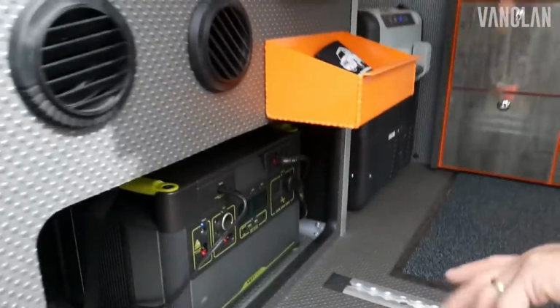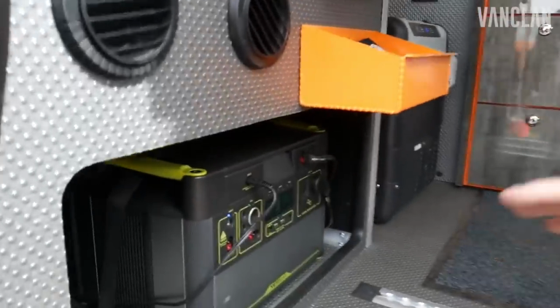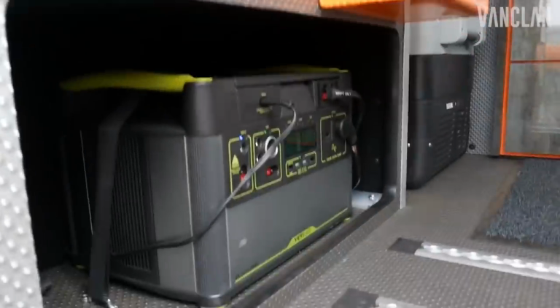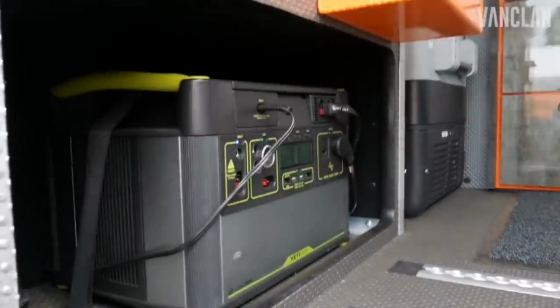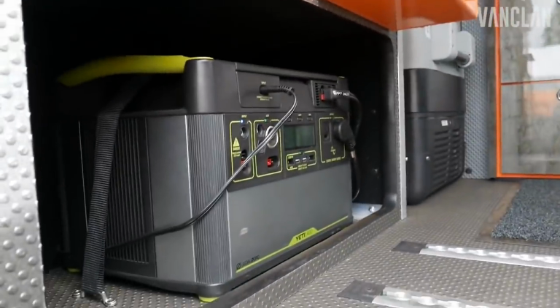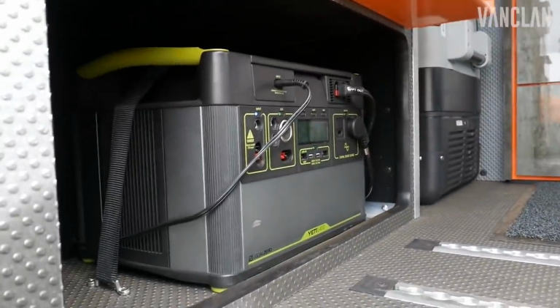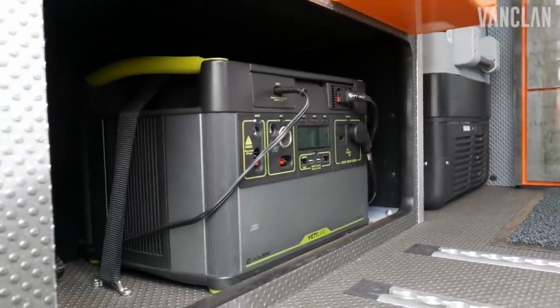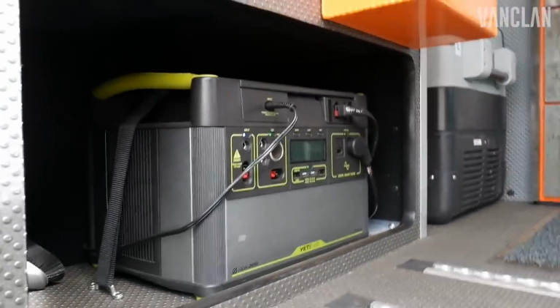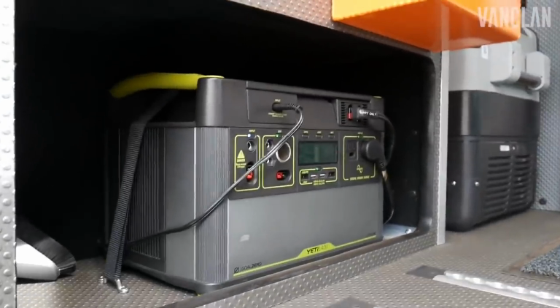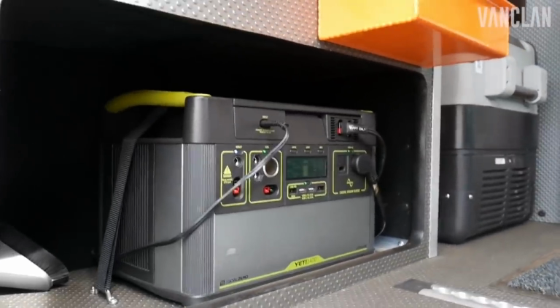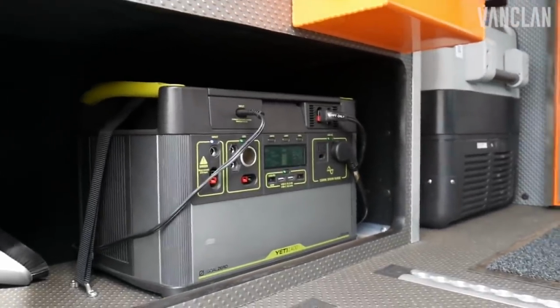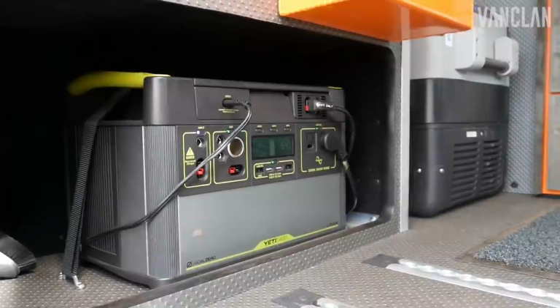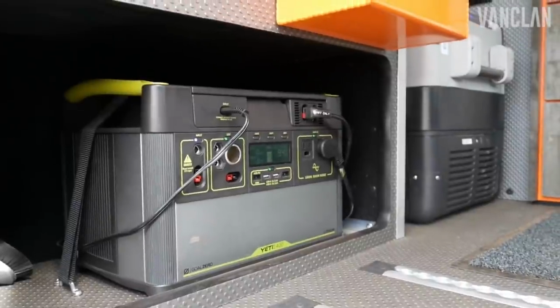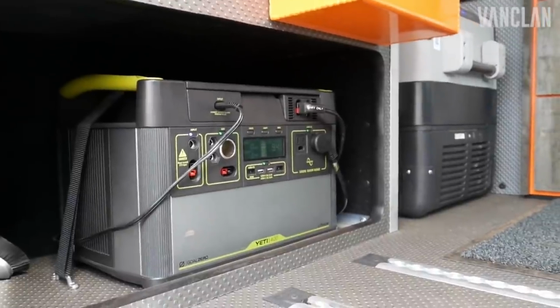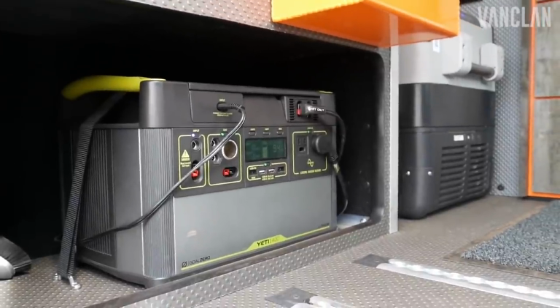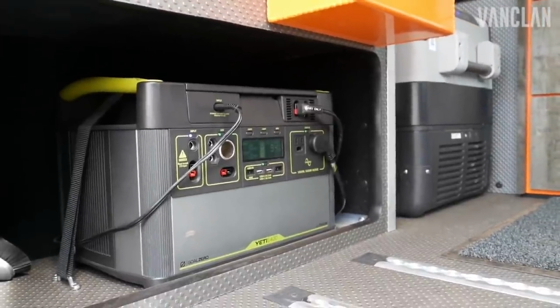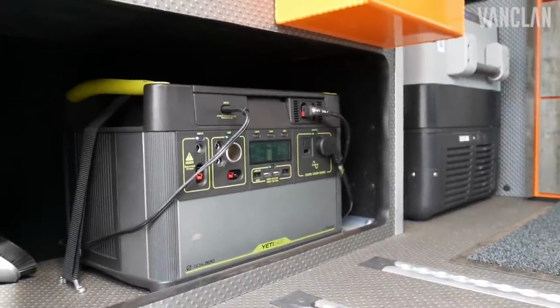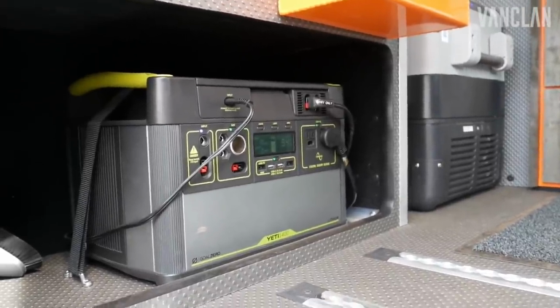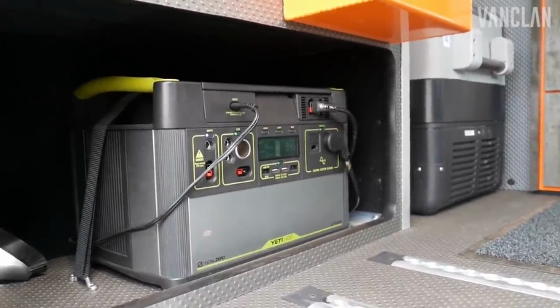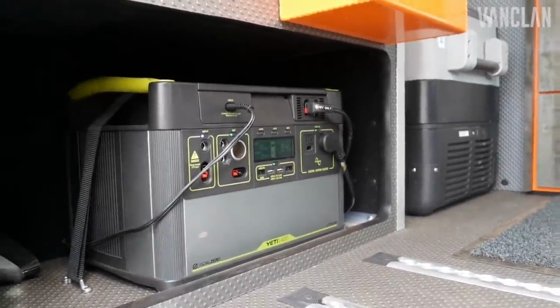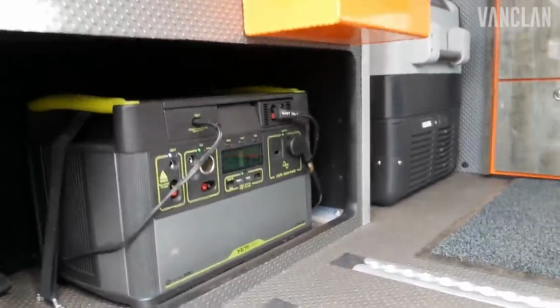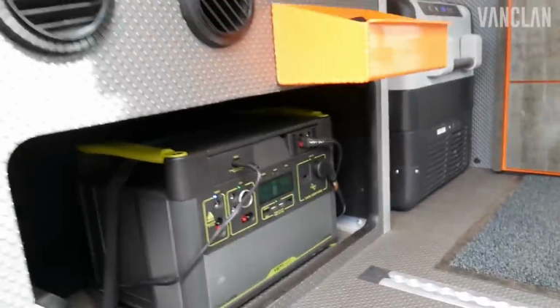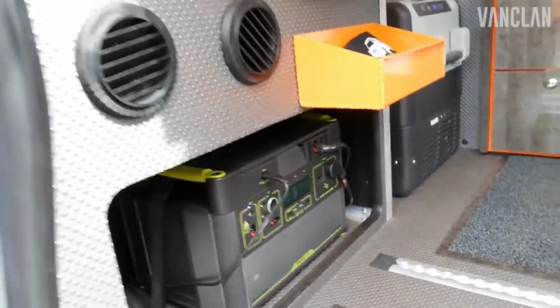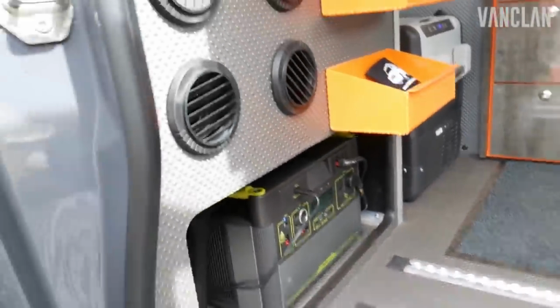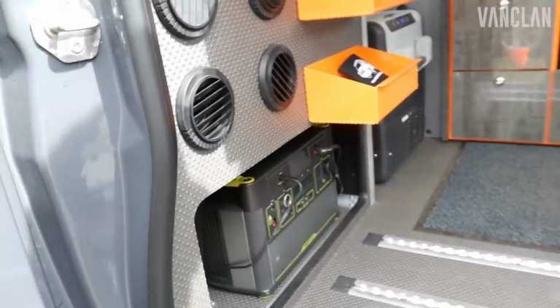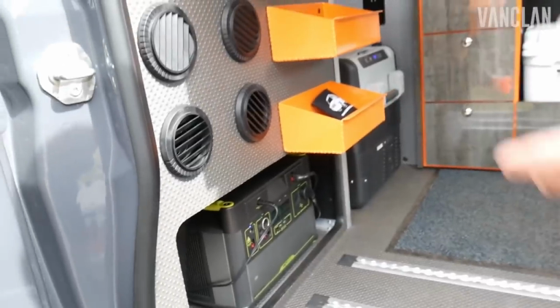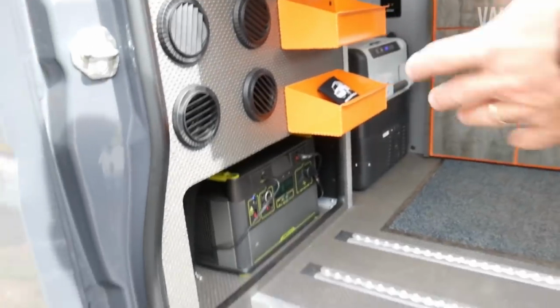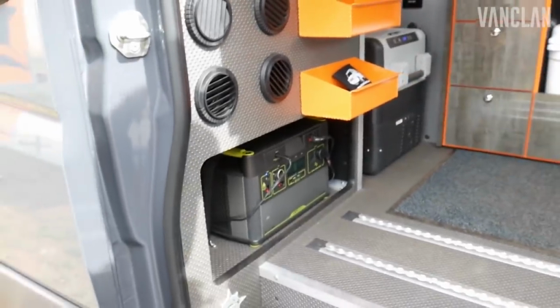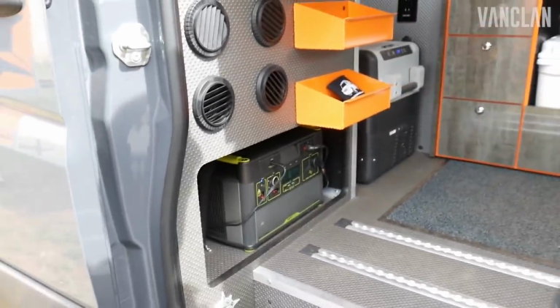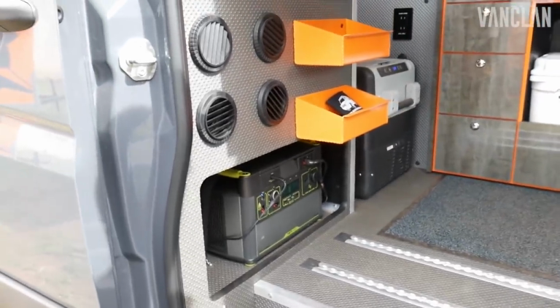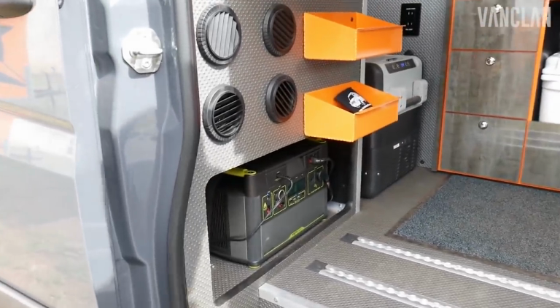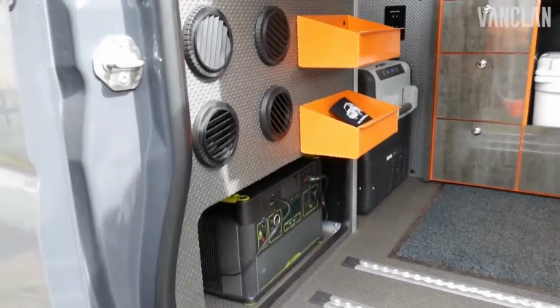Goal Zero powers all the AC — the 110 appliances, microwaves, induction stoves, laptops, computers, etc. He also has RC cars and fun stuff like that.